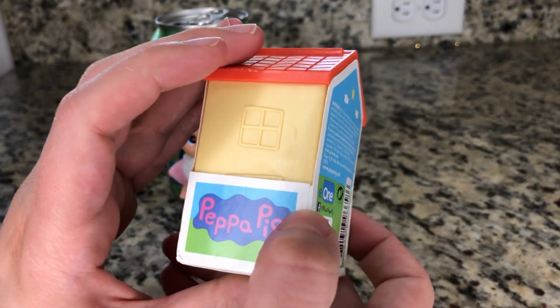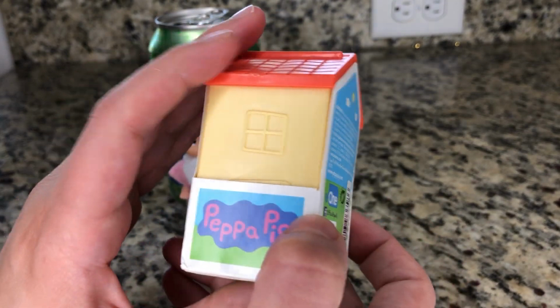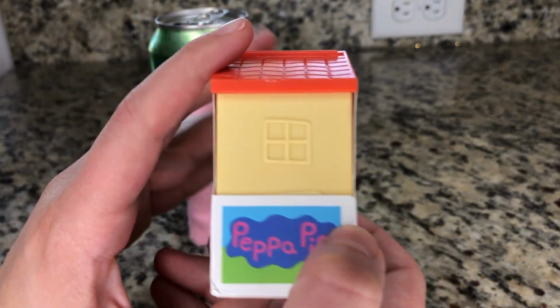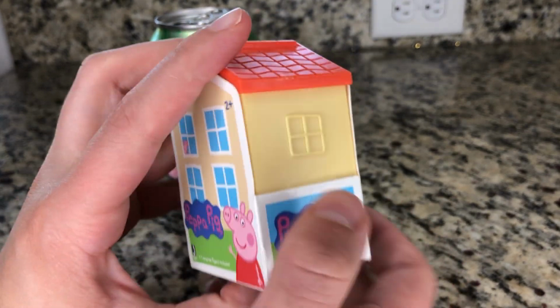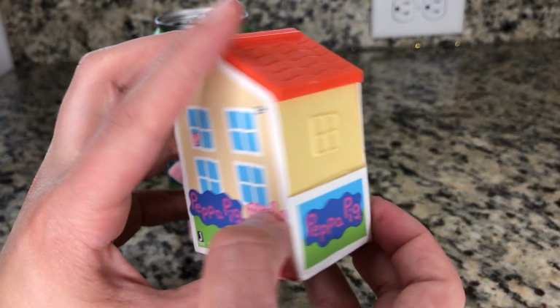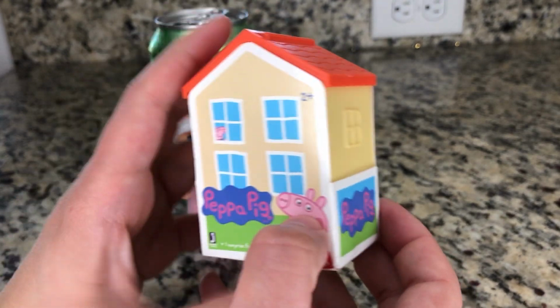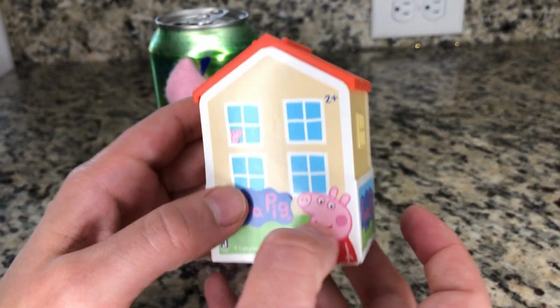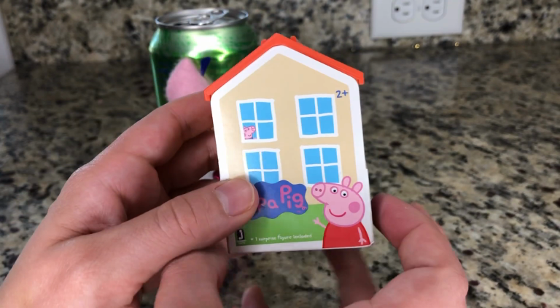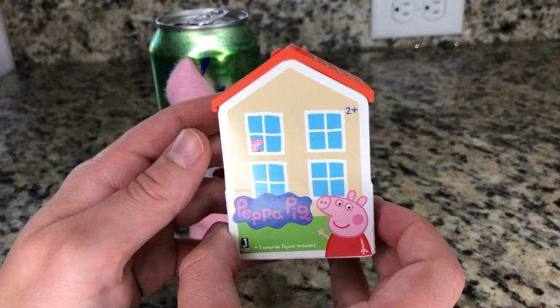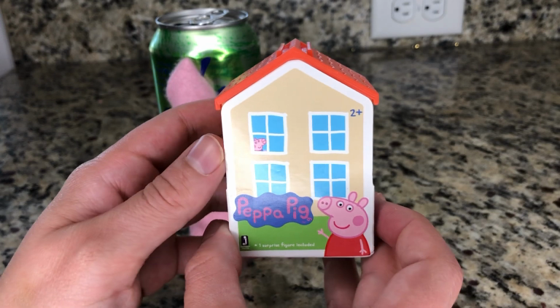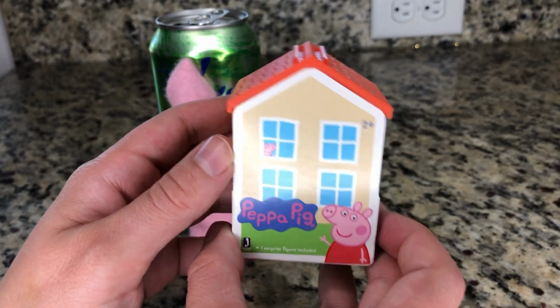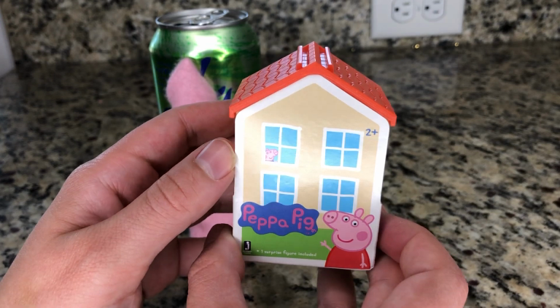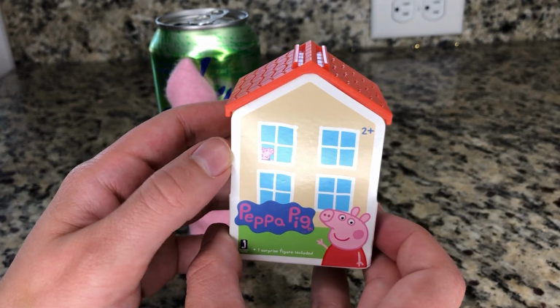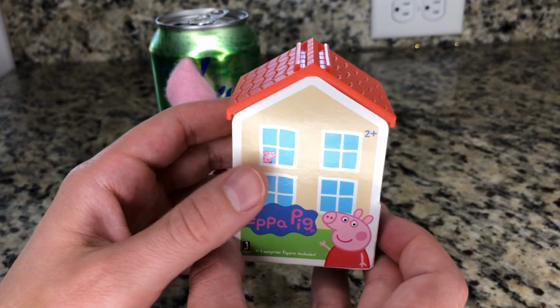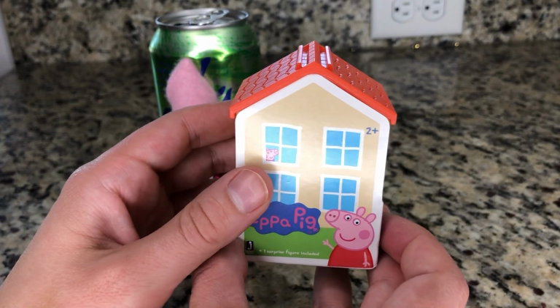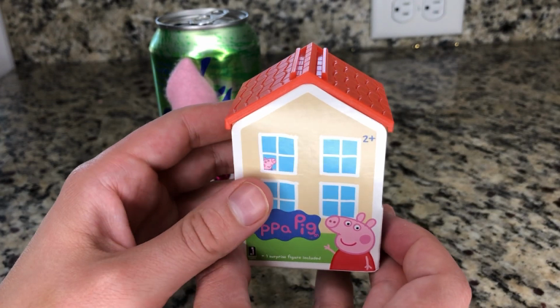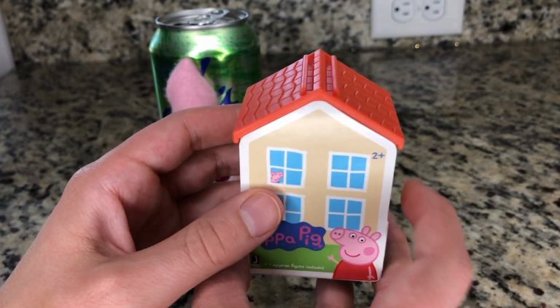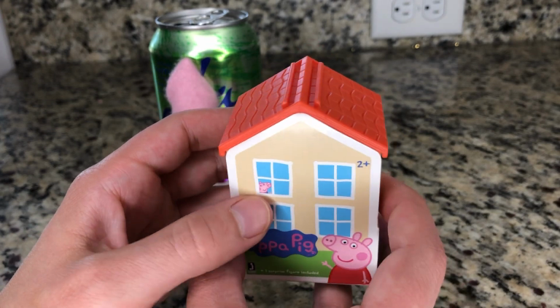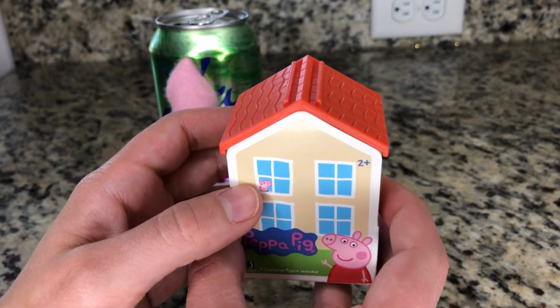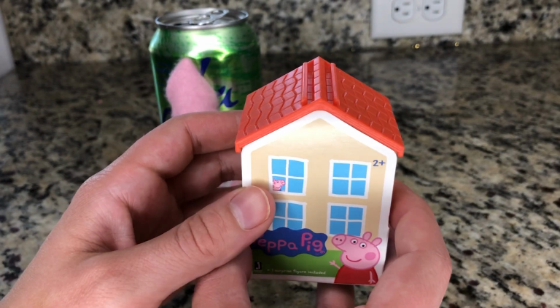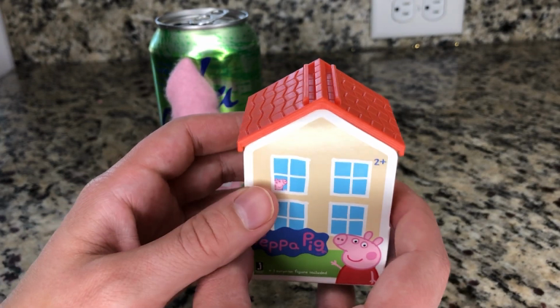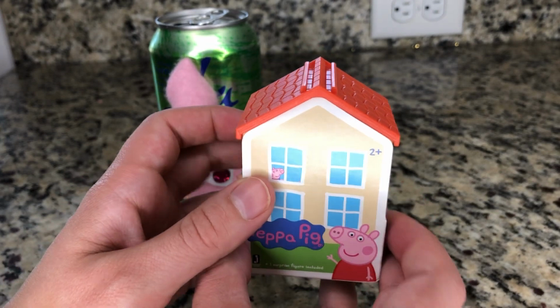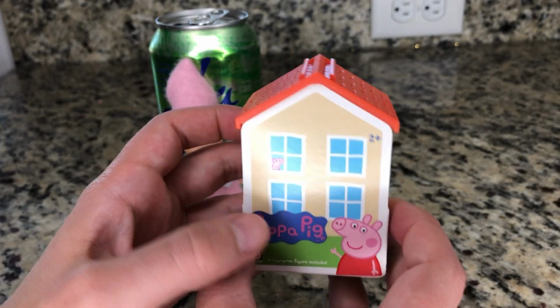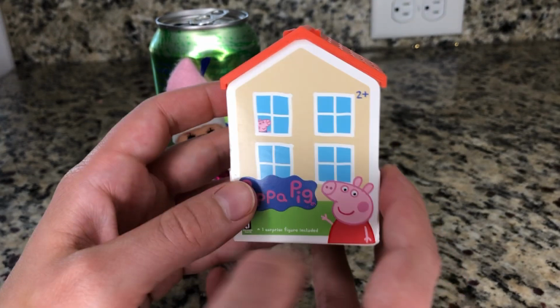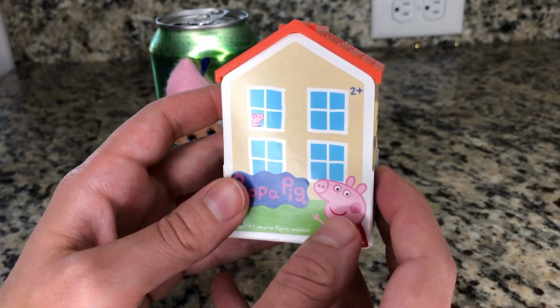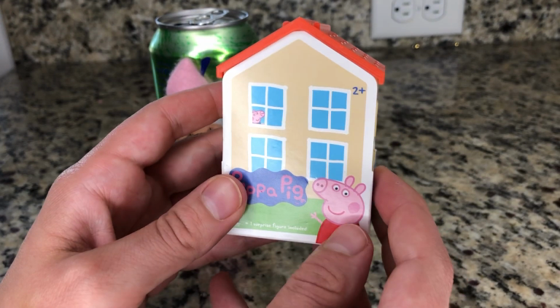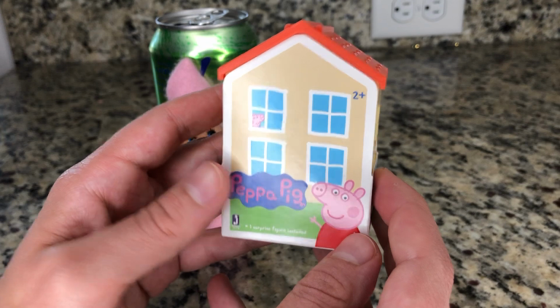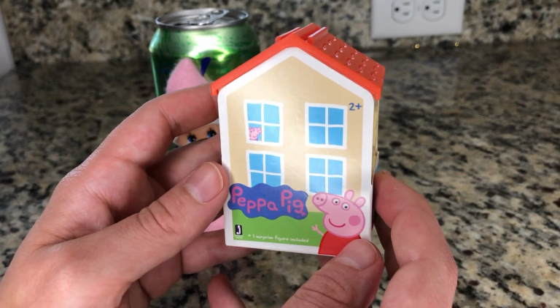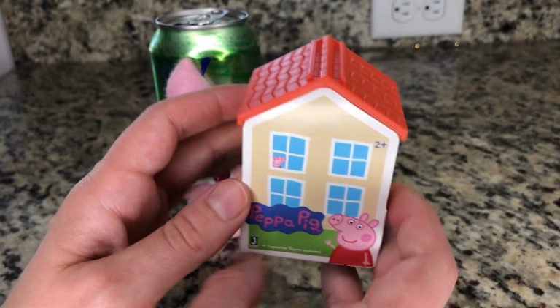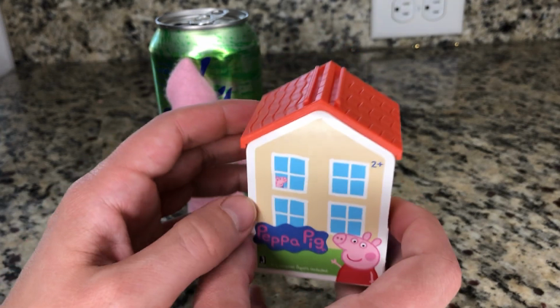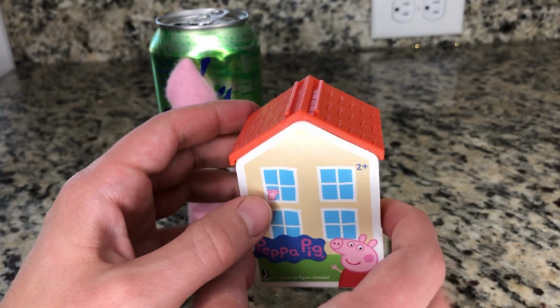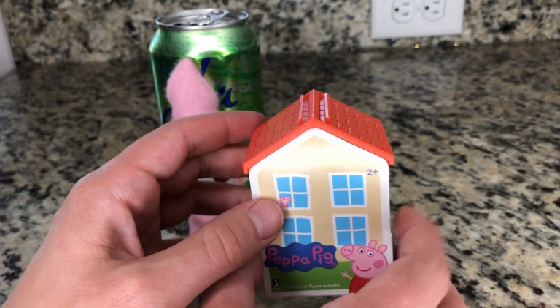Comment down below if you watch the show Peppa Pig. I've seen it and it's like a really cute show and their voices are so cute with their accents.